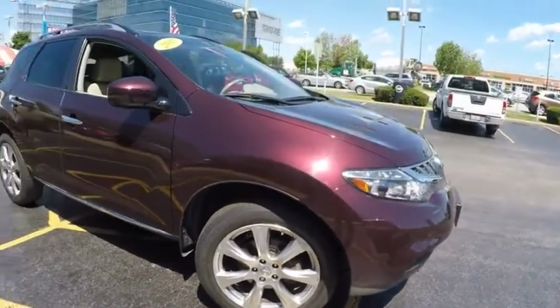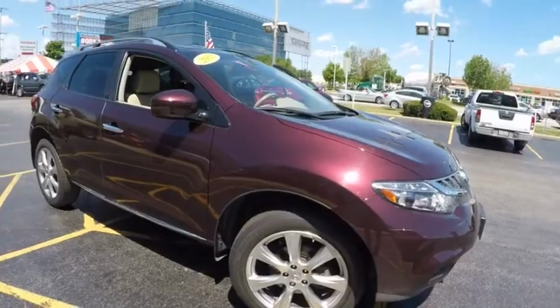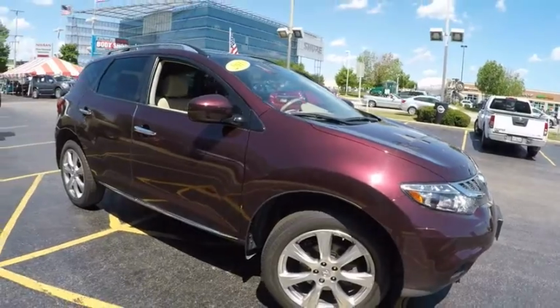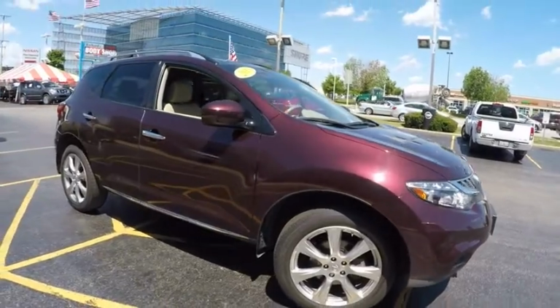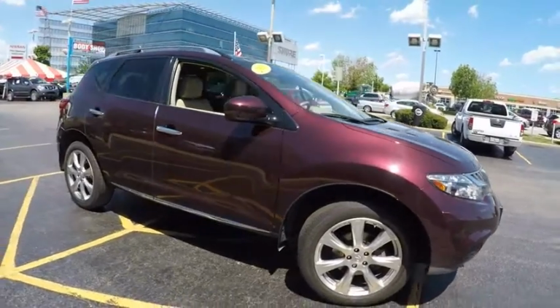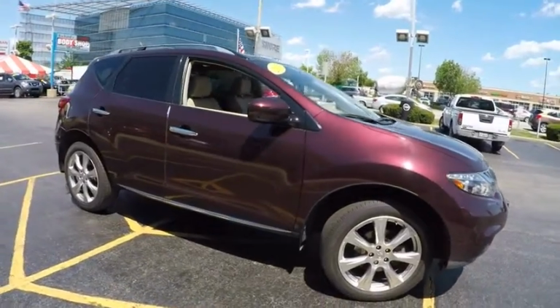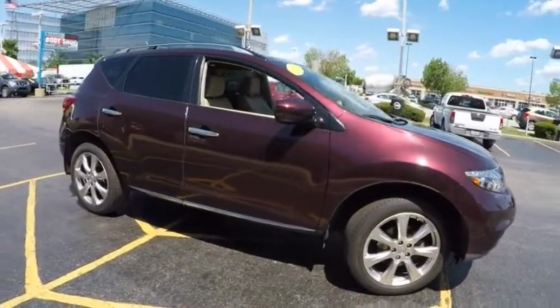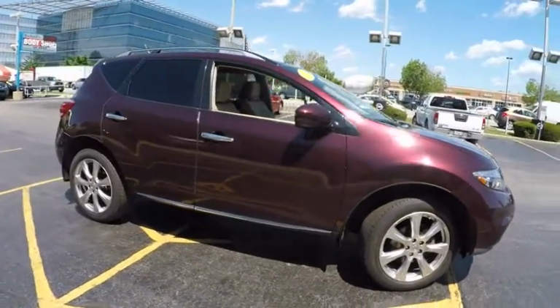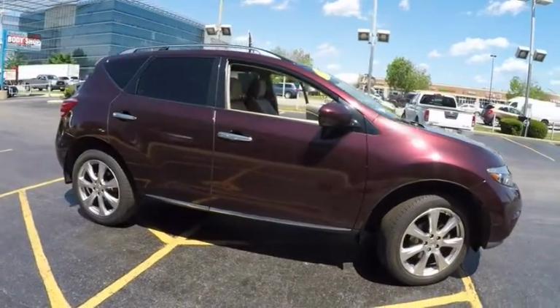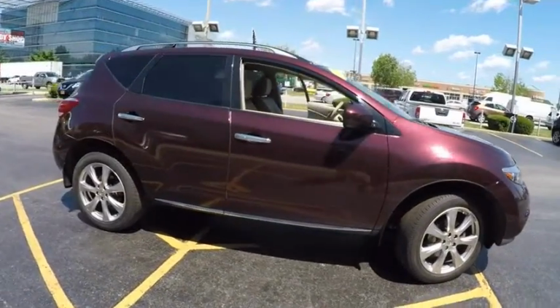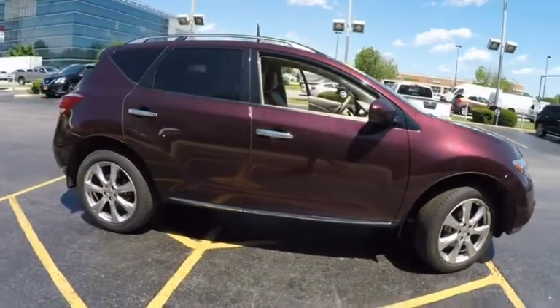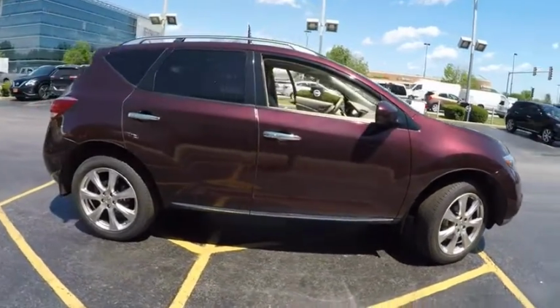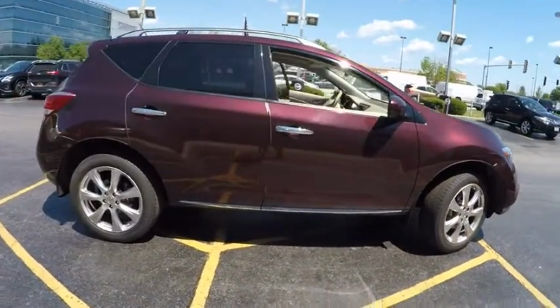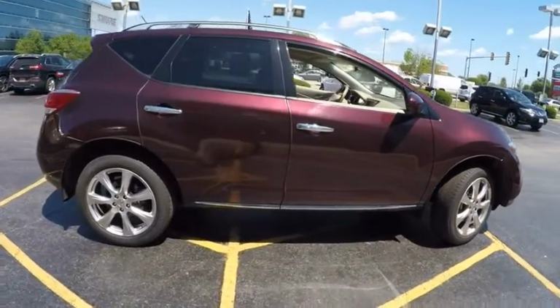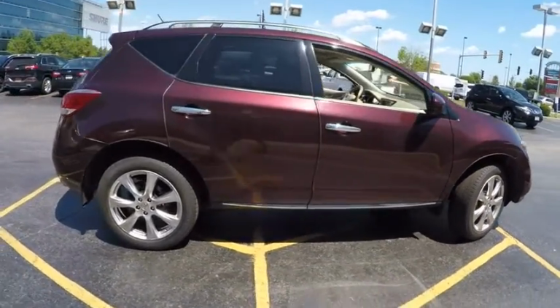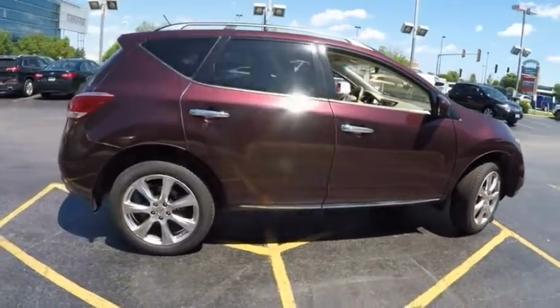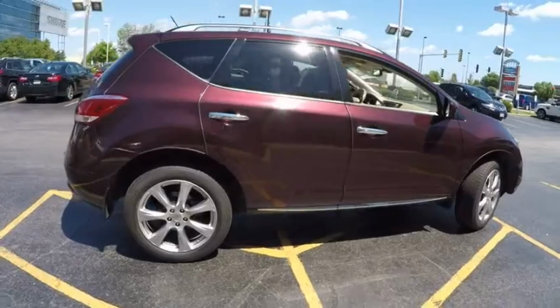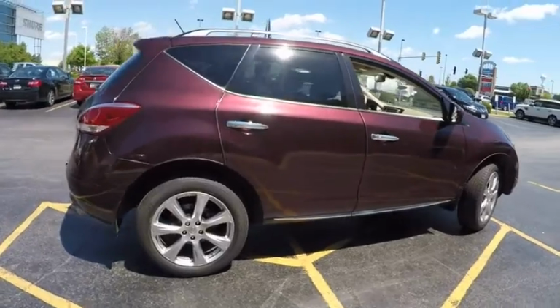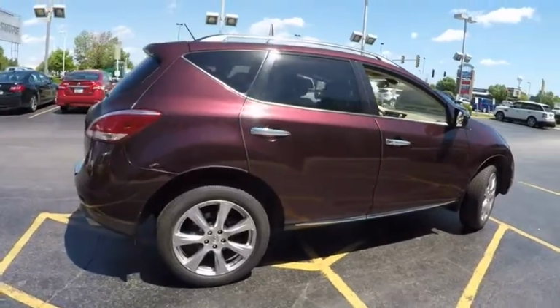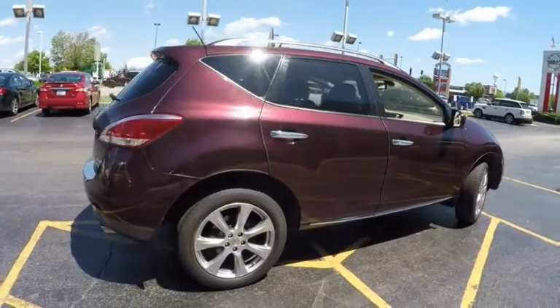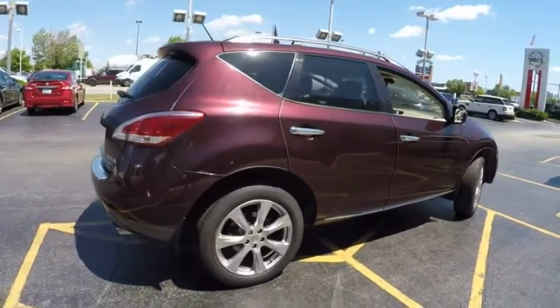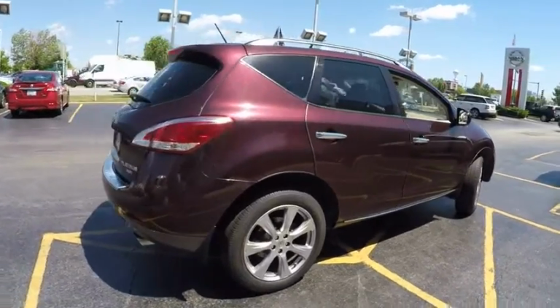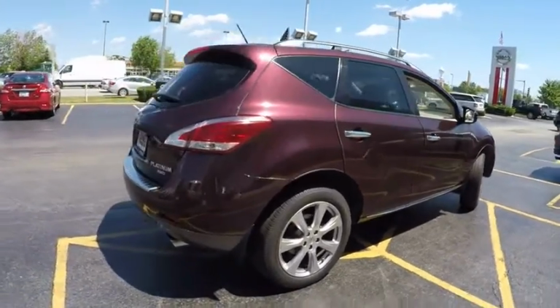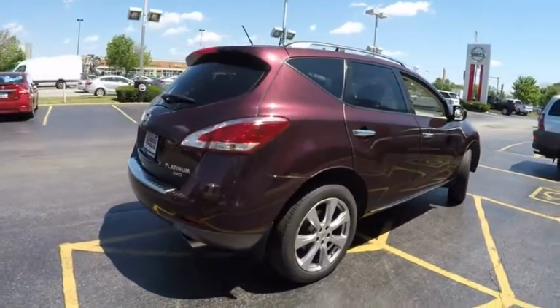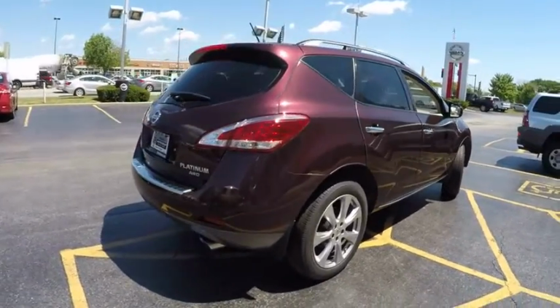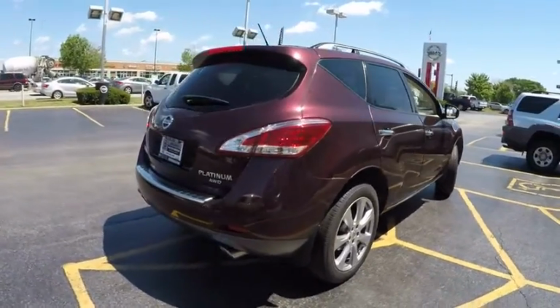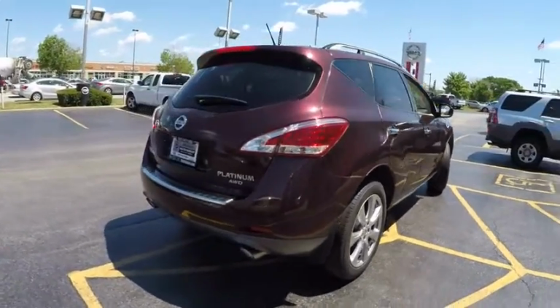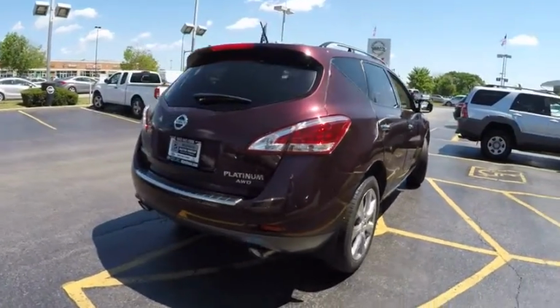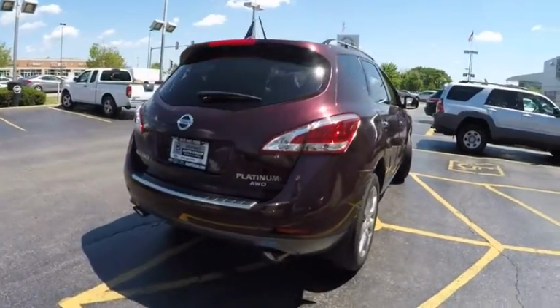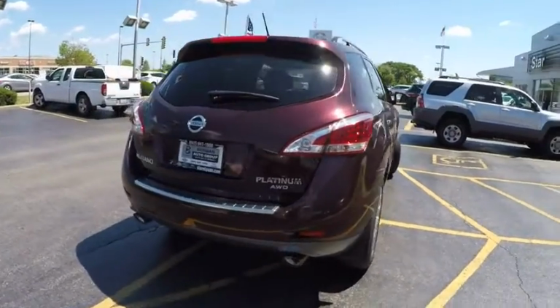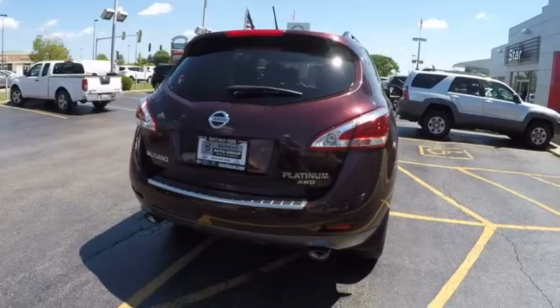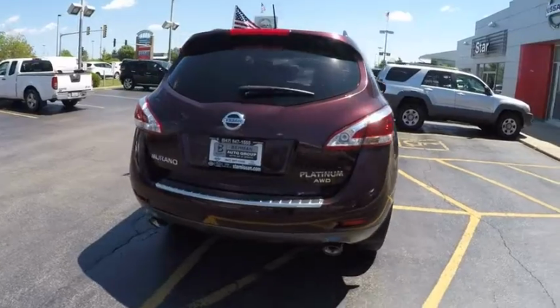Great fuel economy and a powerful V6 engine combine to deliver a refined driving experience, and is priced below $30,000. This vehicle has less than 30,000 miles.